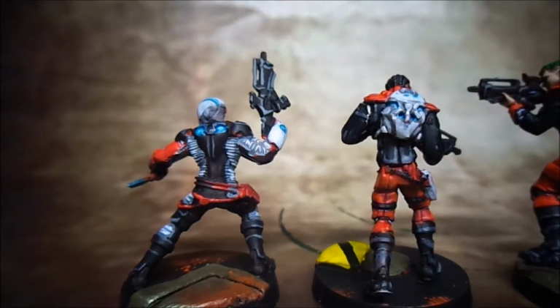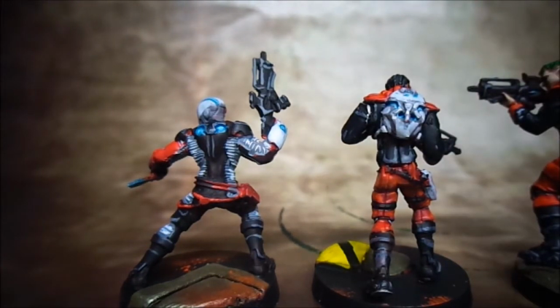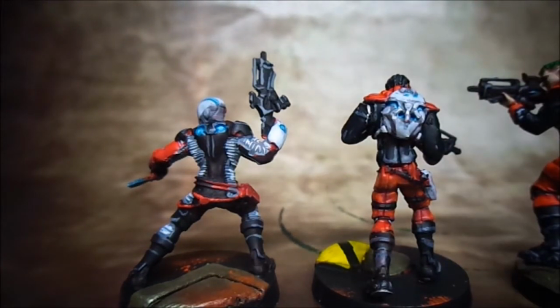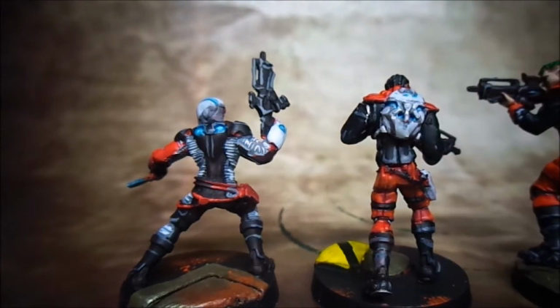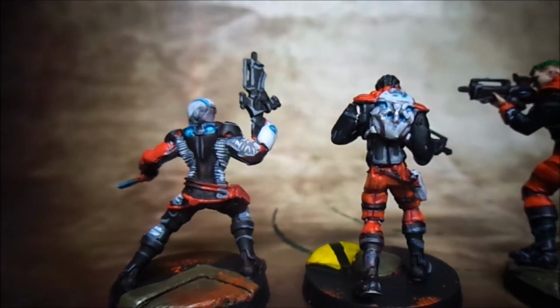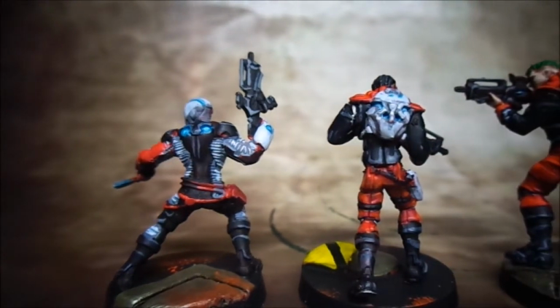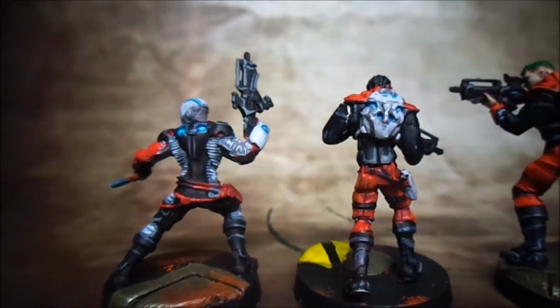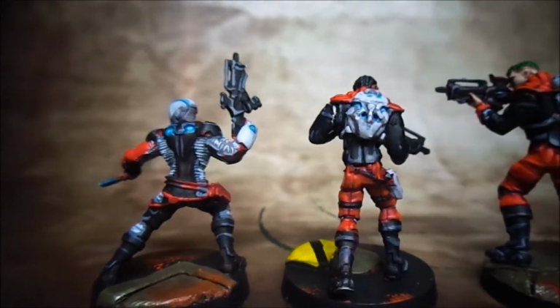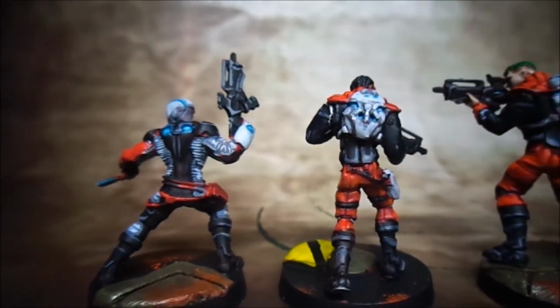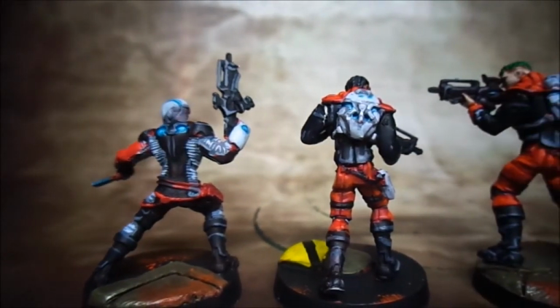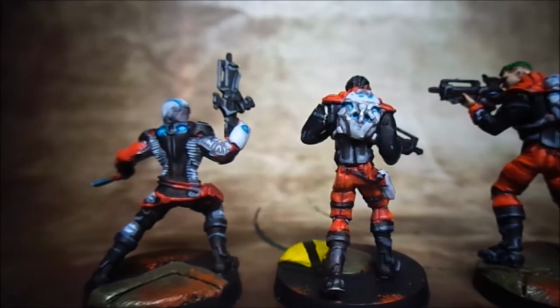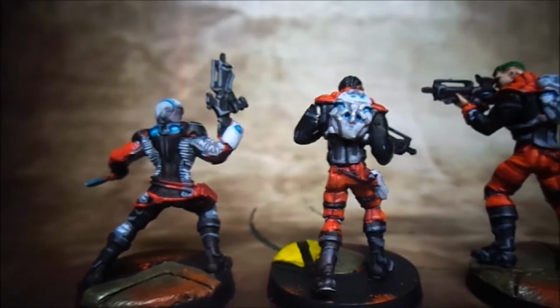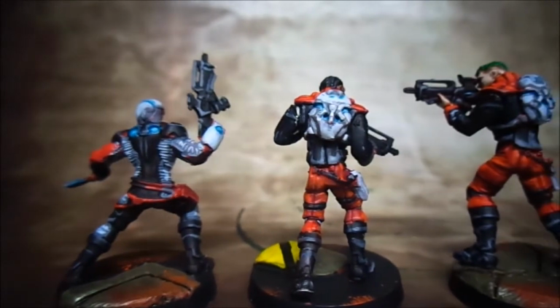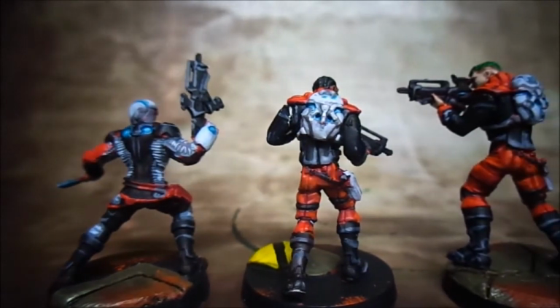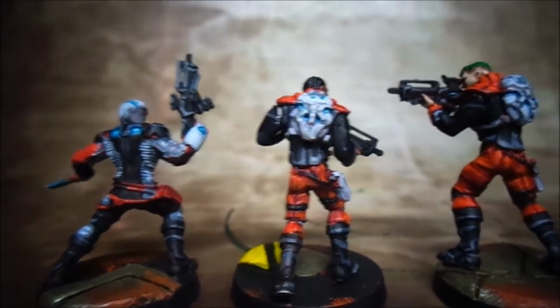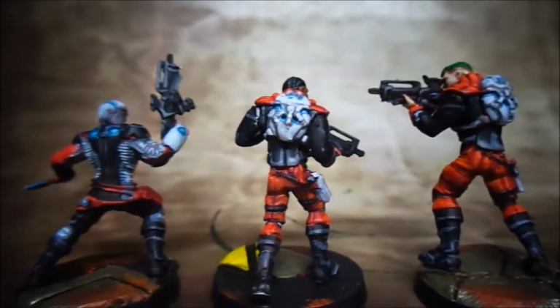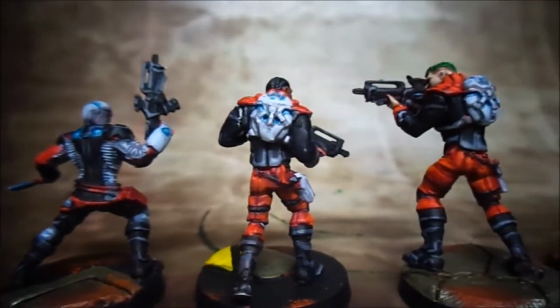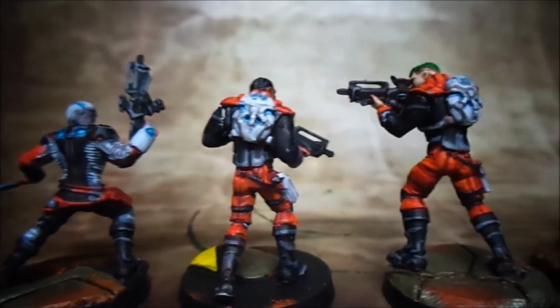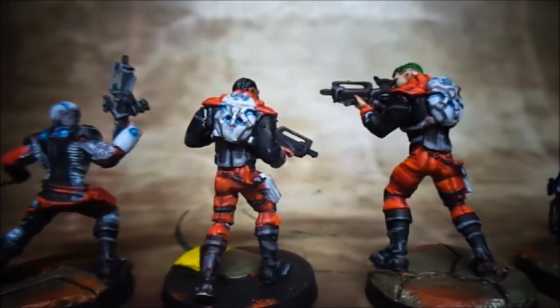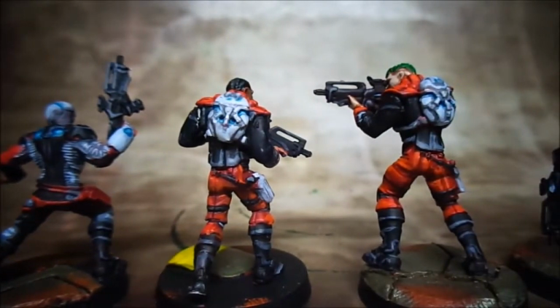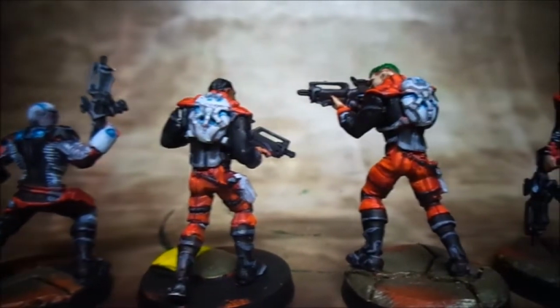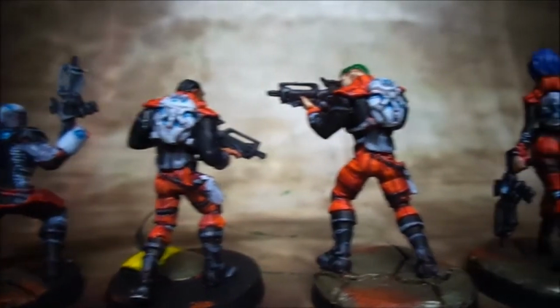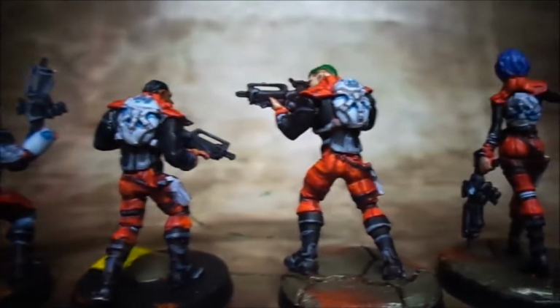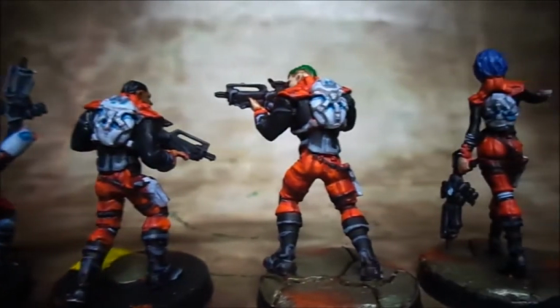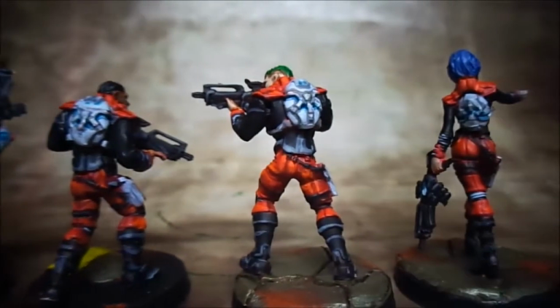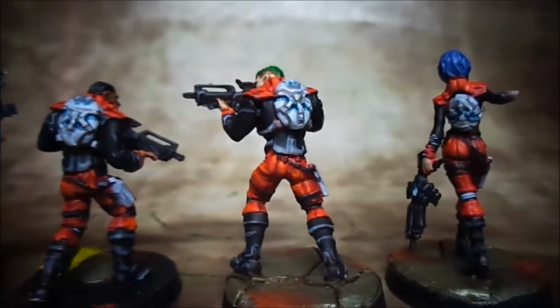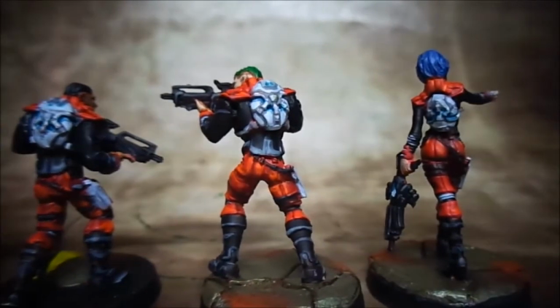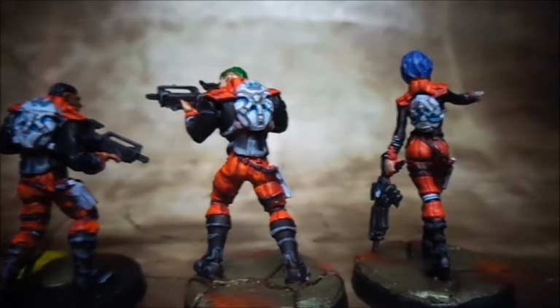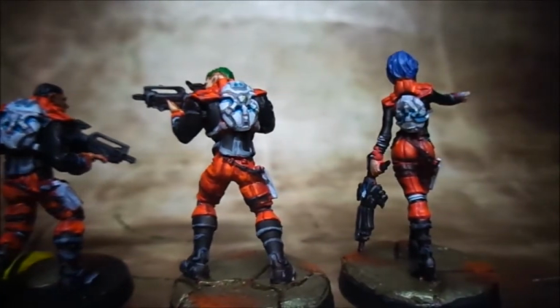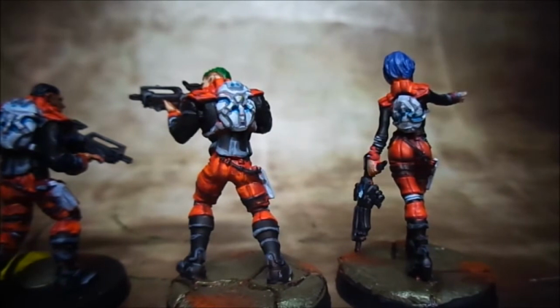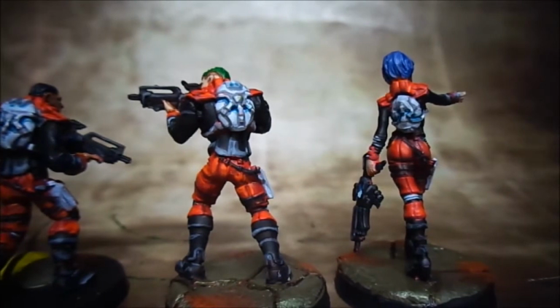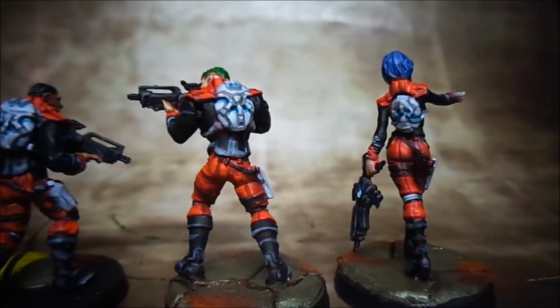I should be getting into Infinity in the future, but there's a Hordes tournament coming up so I kind of want to get my Hordes army painted, and I still need to buy a few things.